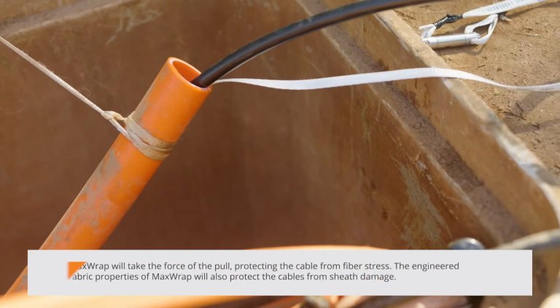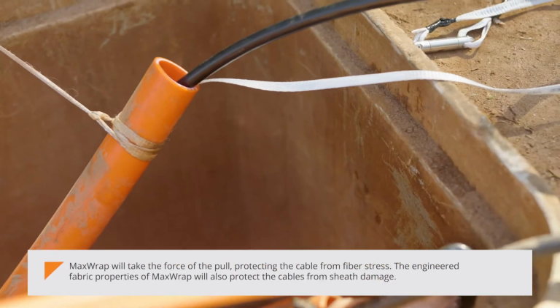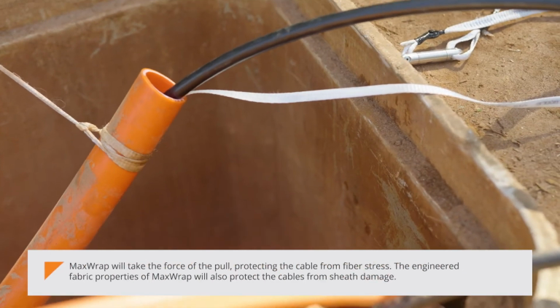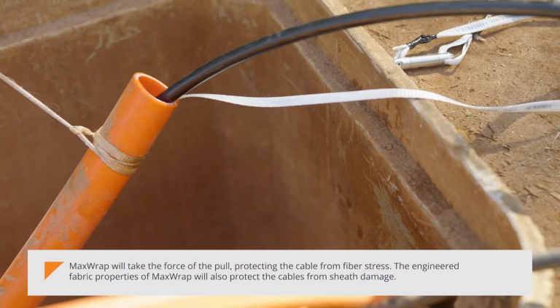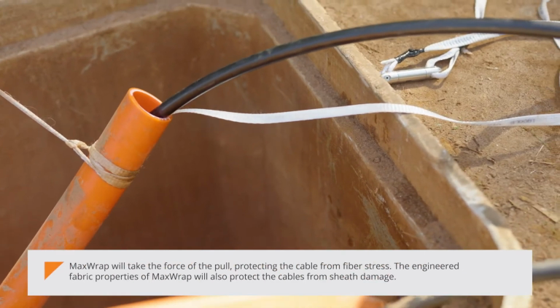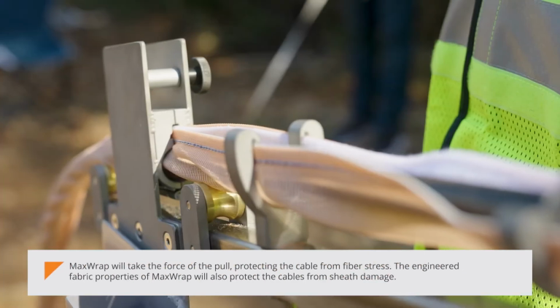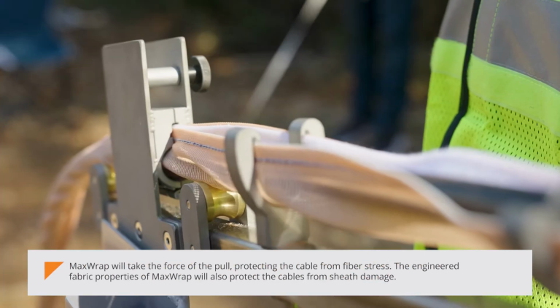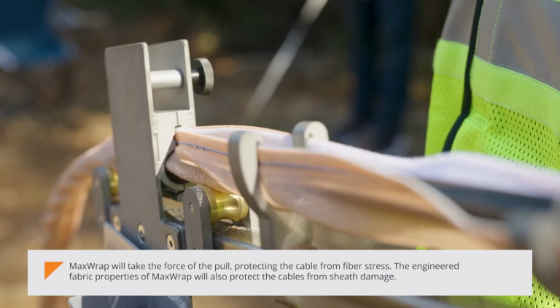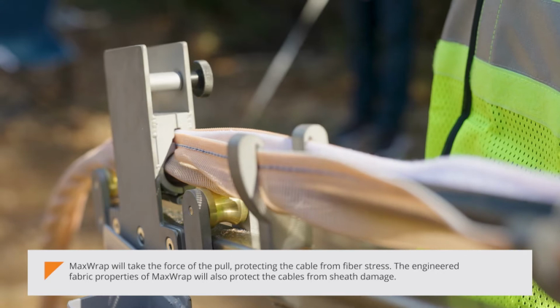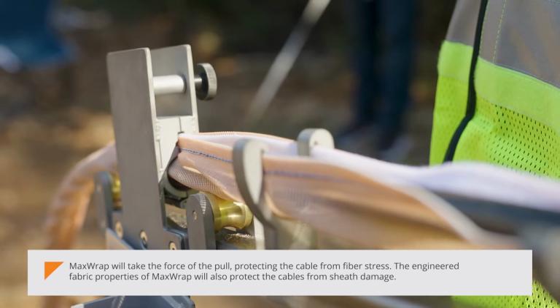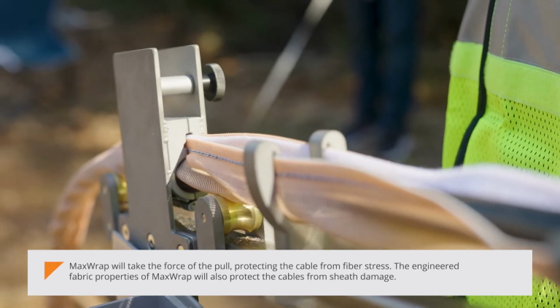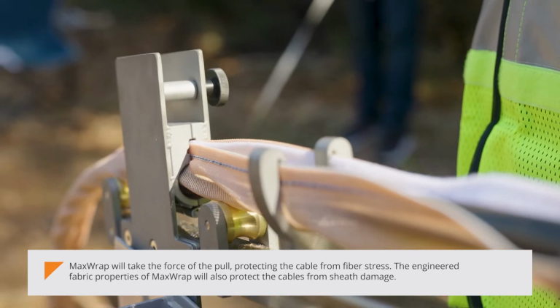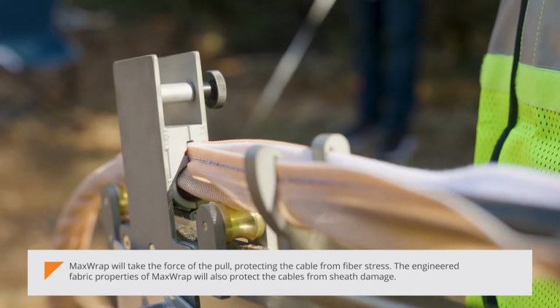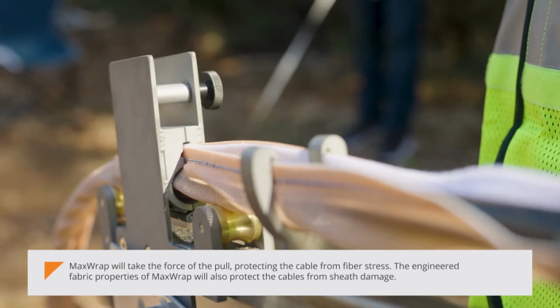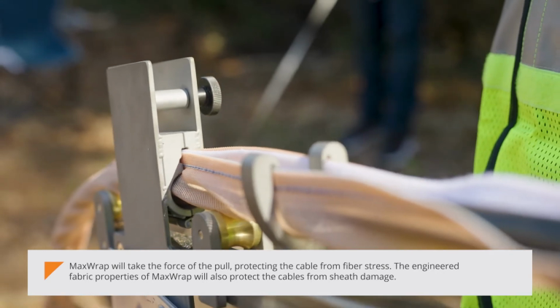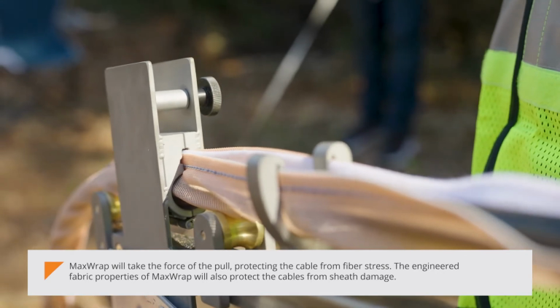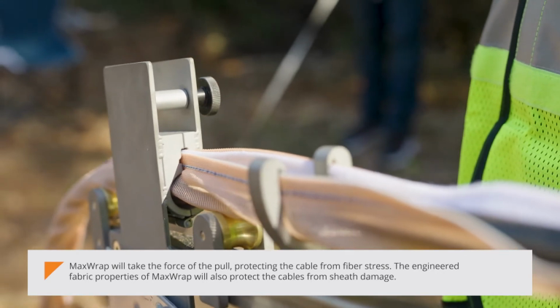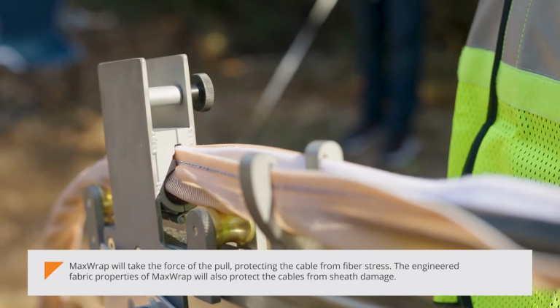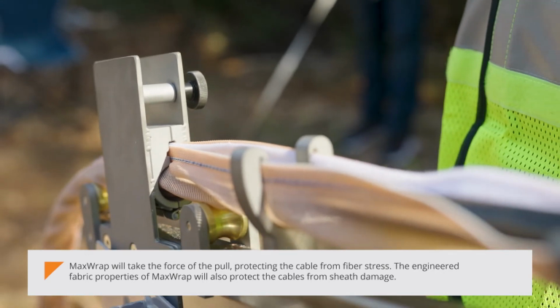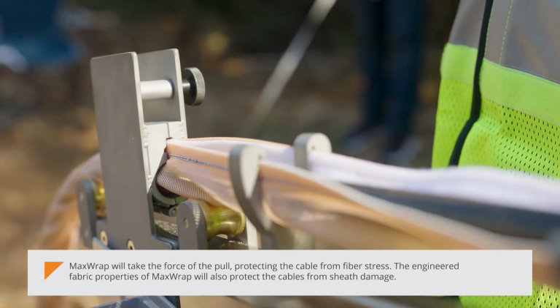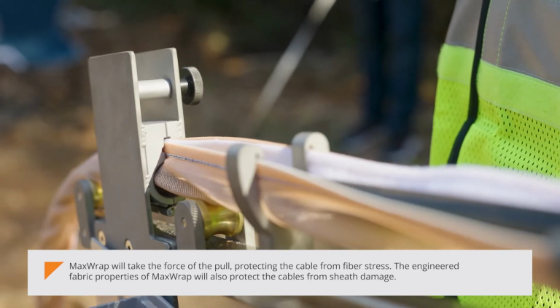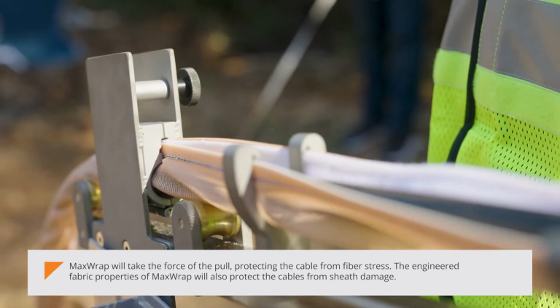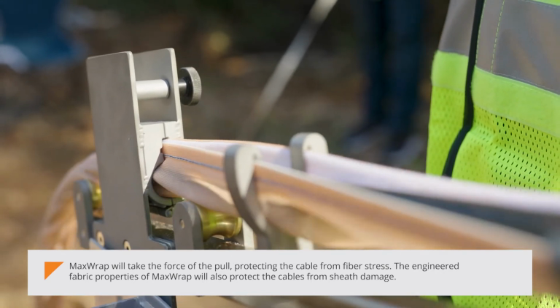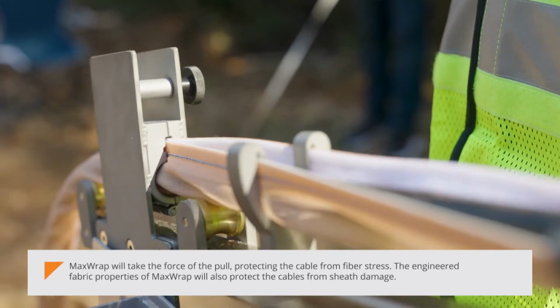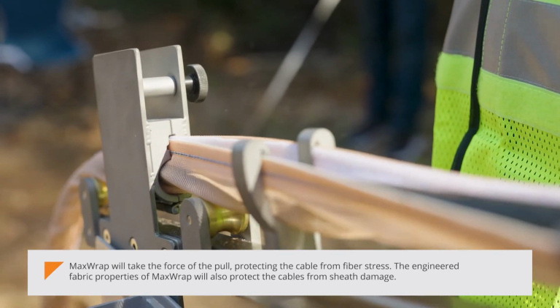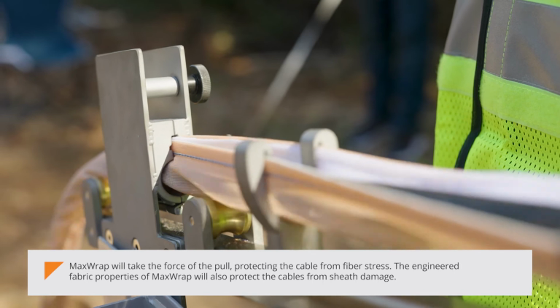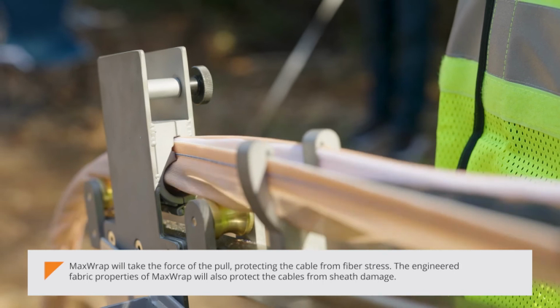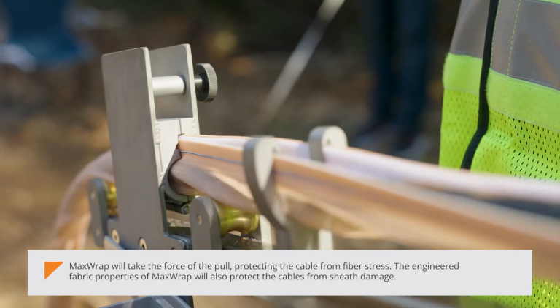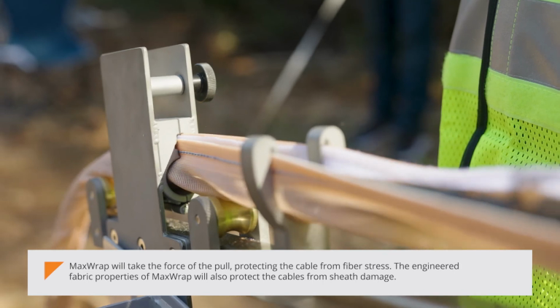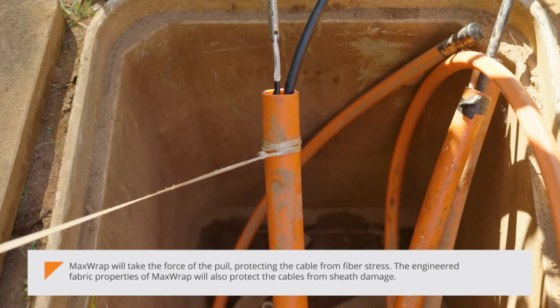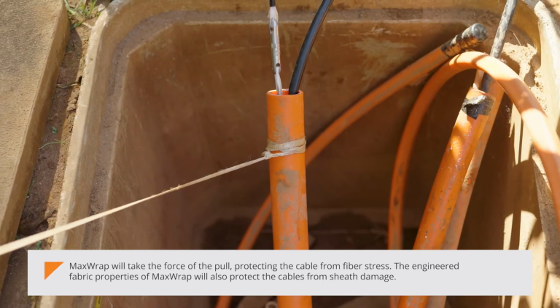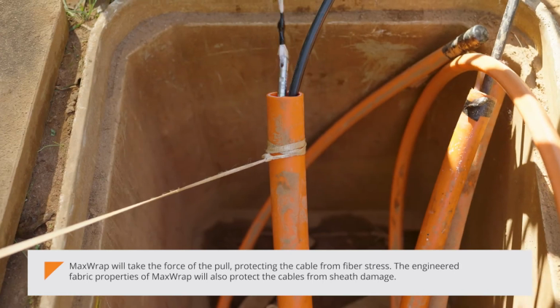MaxWrap will take the force of the pull, protecting the cable from fiber stress. The engineered fabric properties of MaxWrap will also protect the cables from sheath damage.